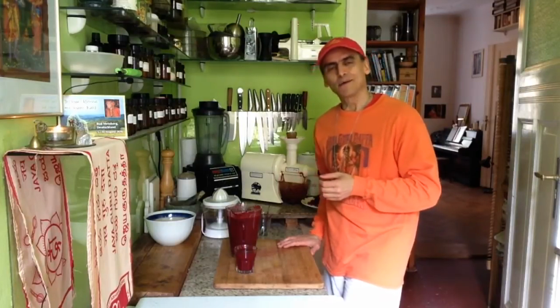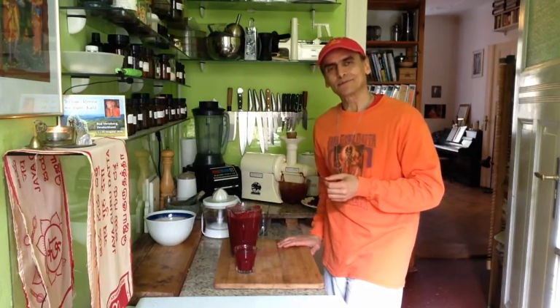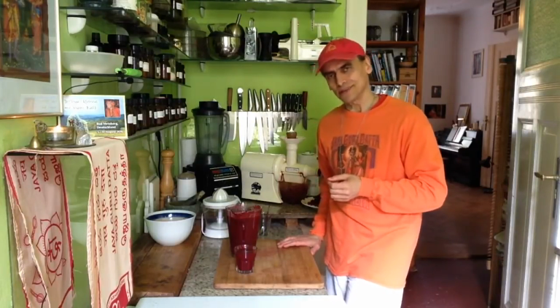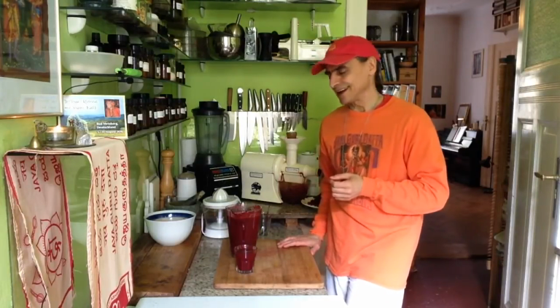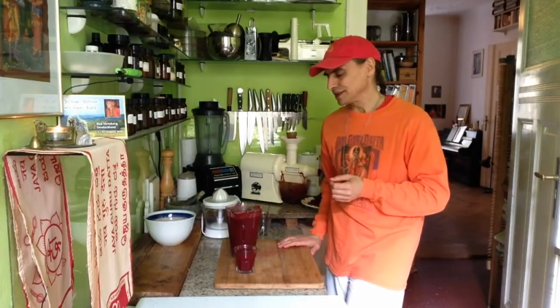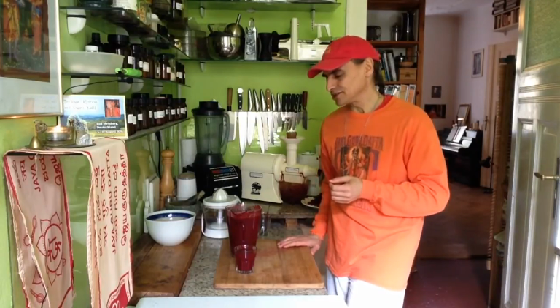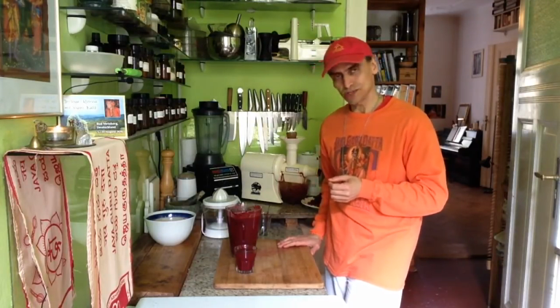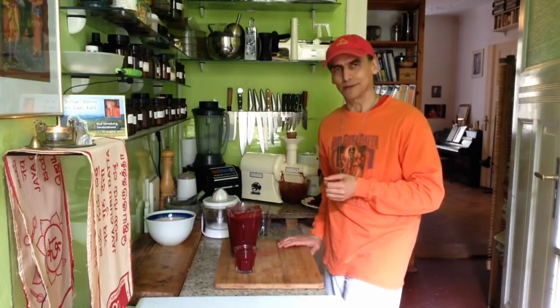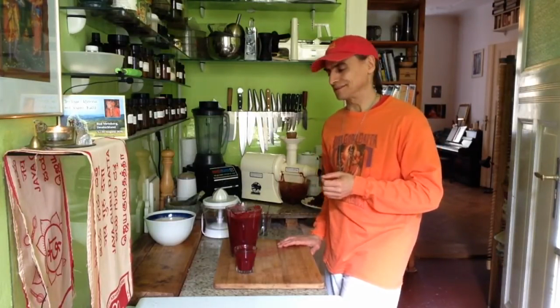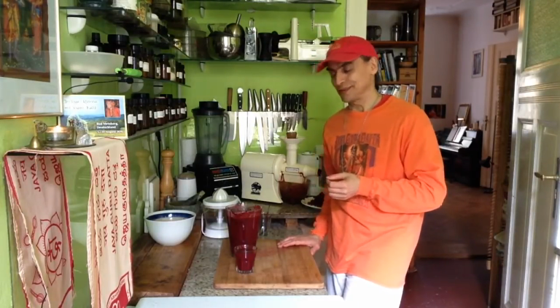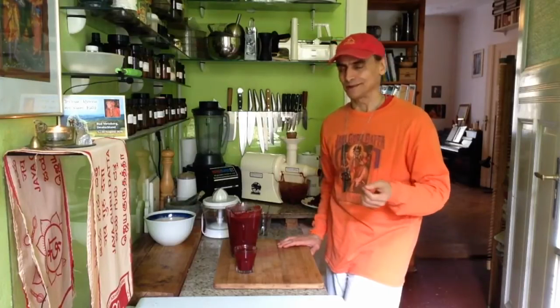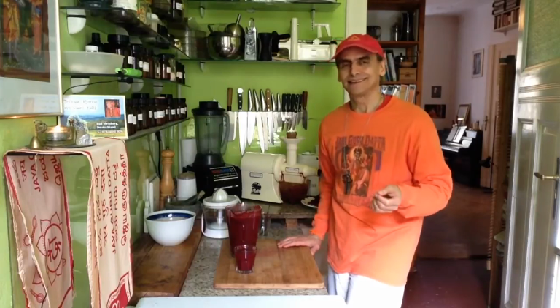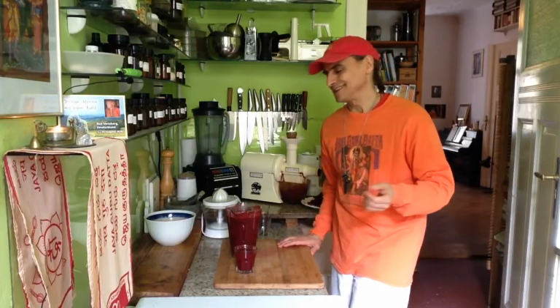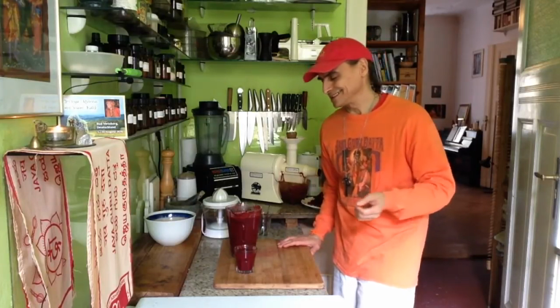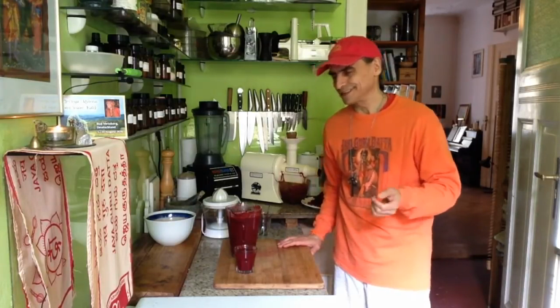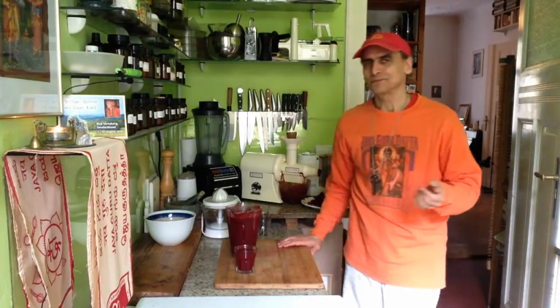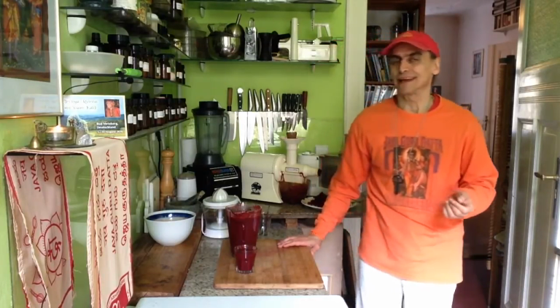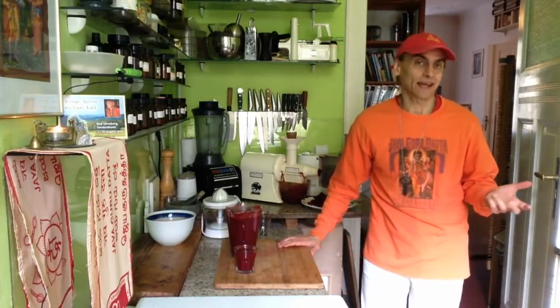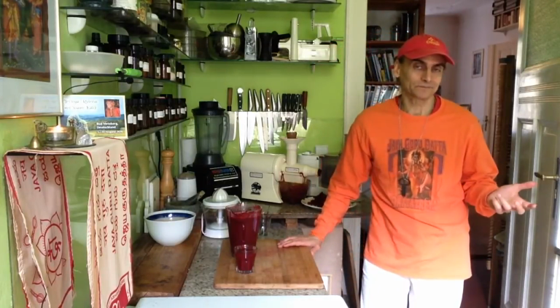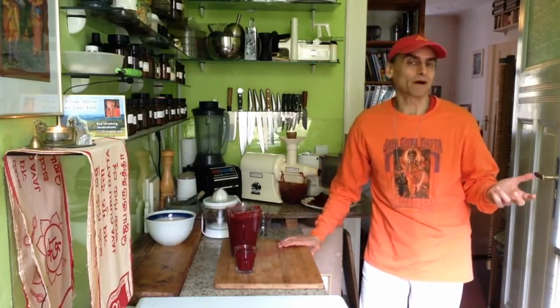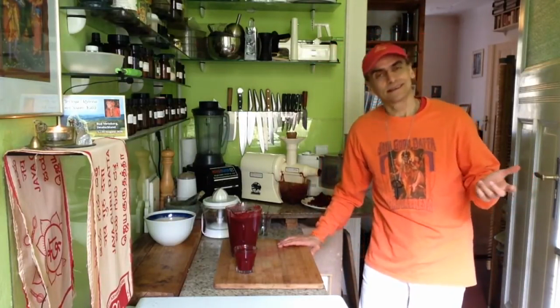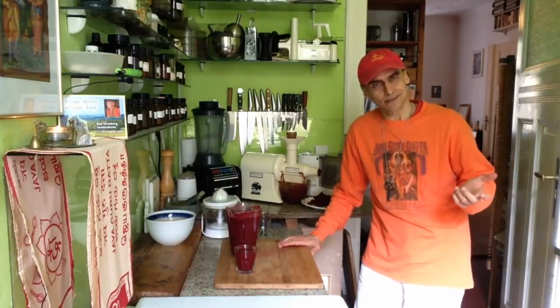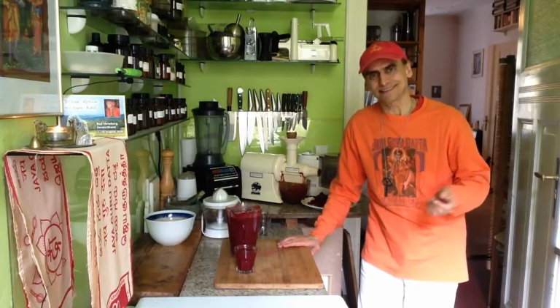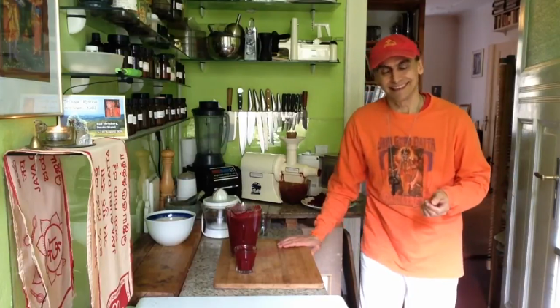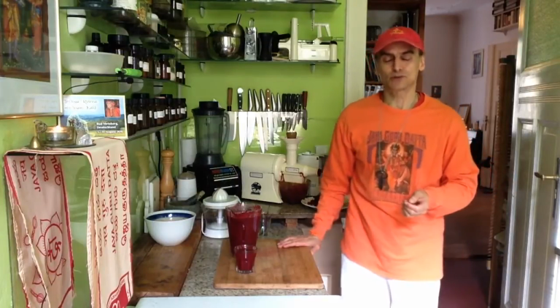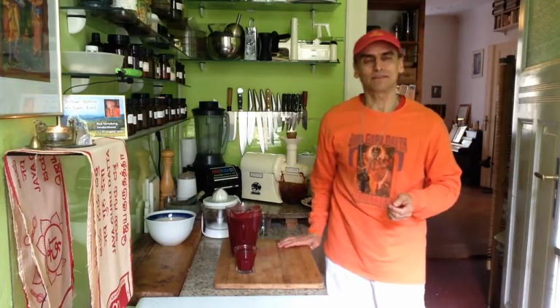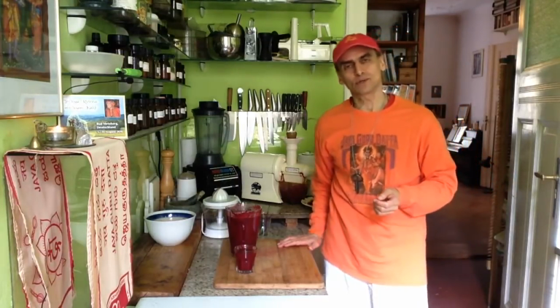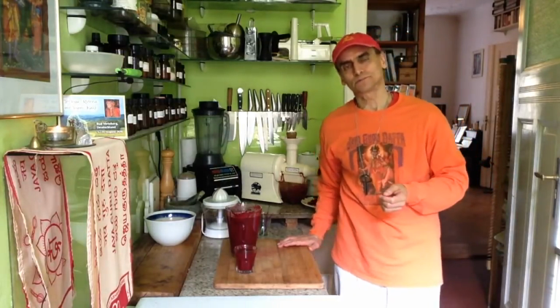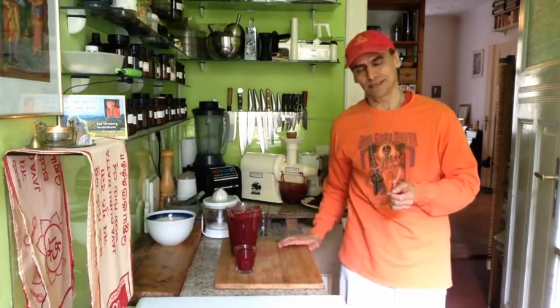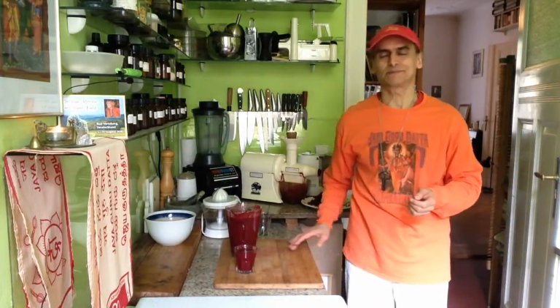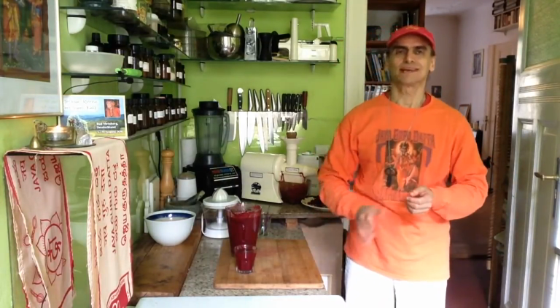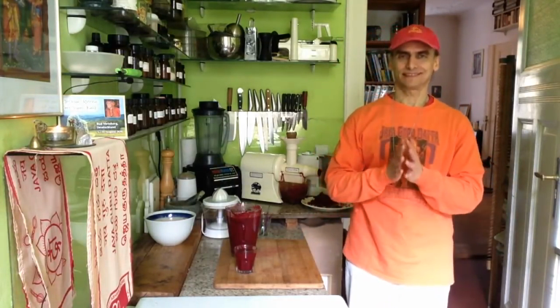I want to see what you say — how you feel about this juice, about the pear, about the beet, the ingredients, the combination, what you like, and about gentle juice fasting. Subscribe to MD Vegan on YouTube — there's a new recipe every single day.